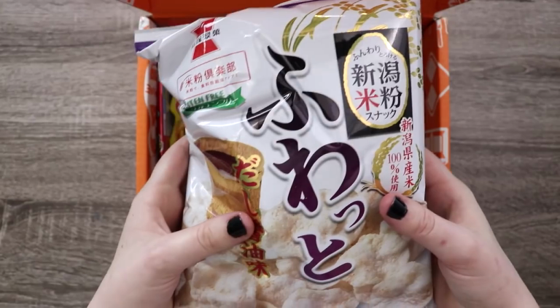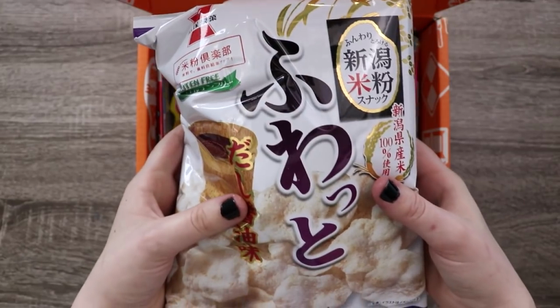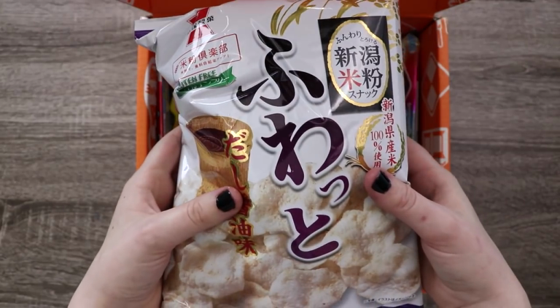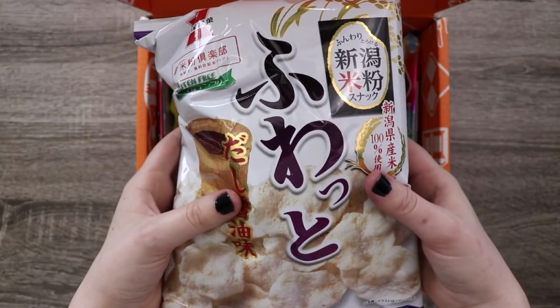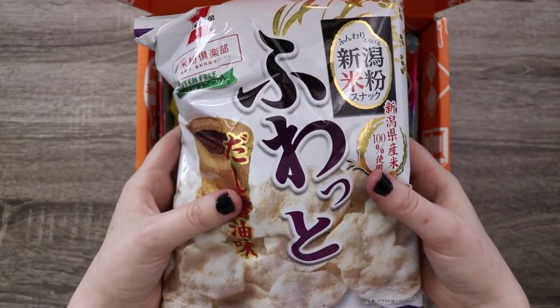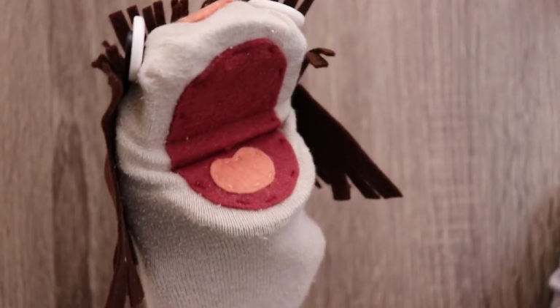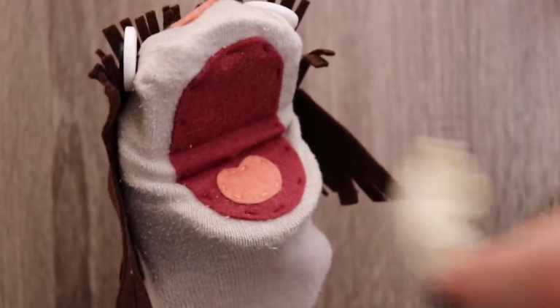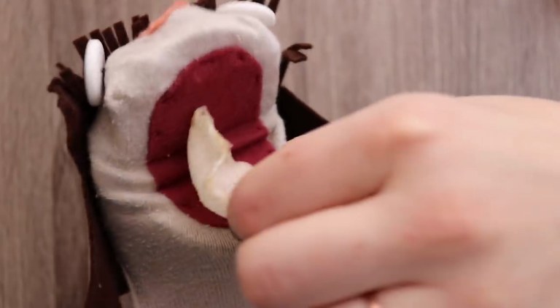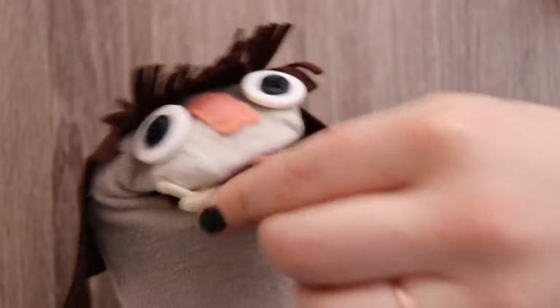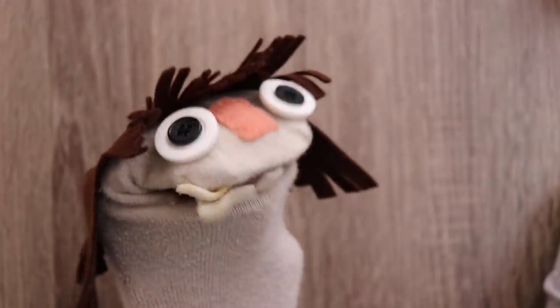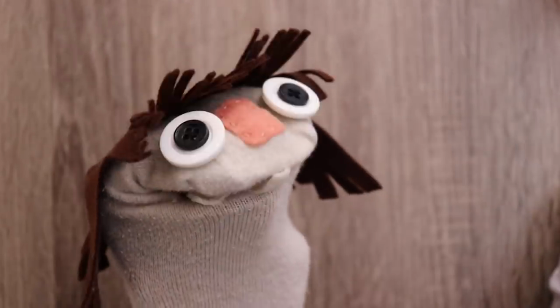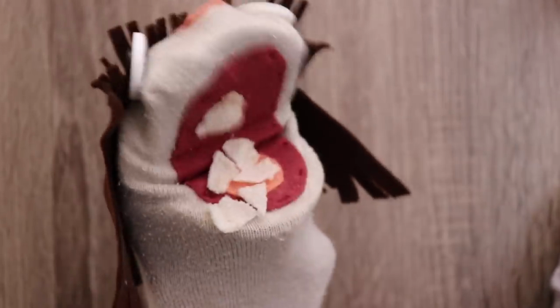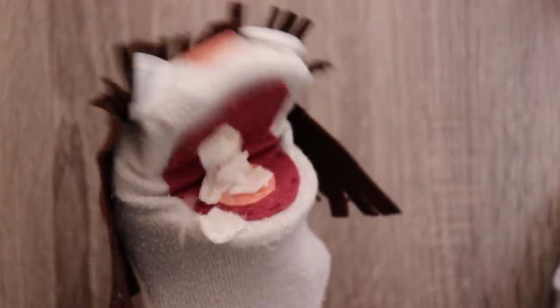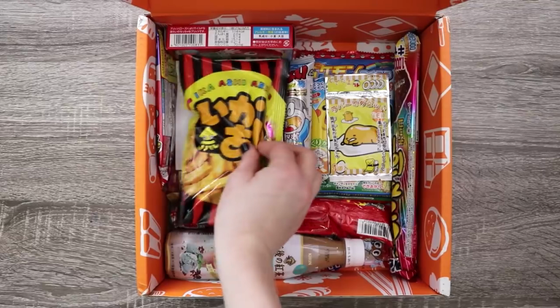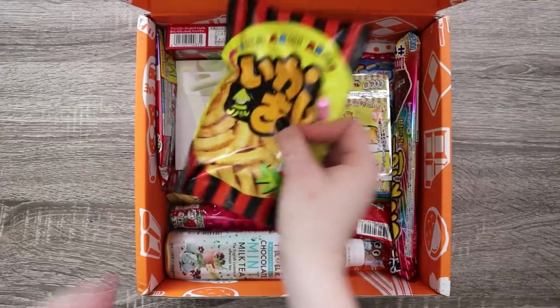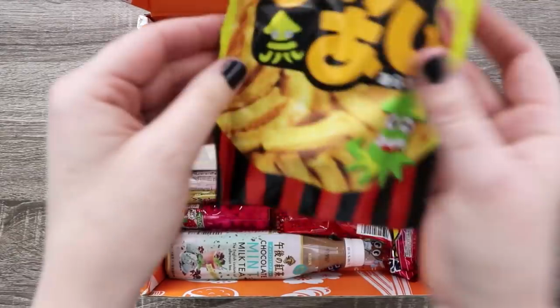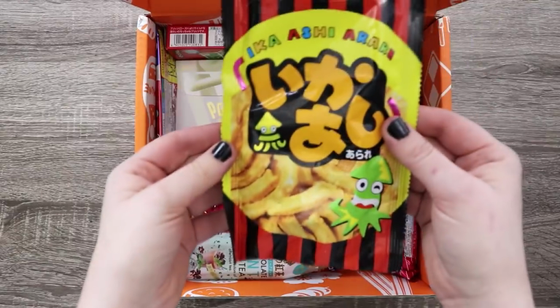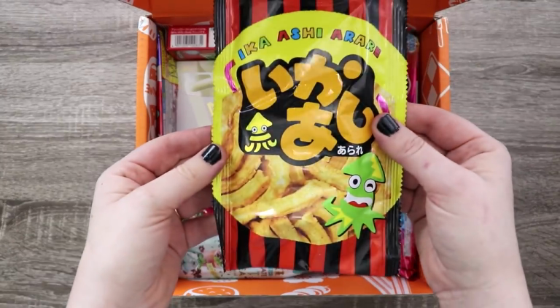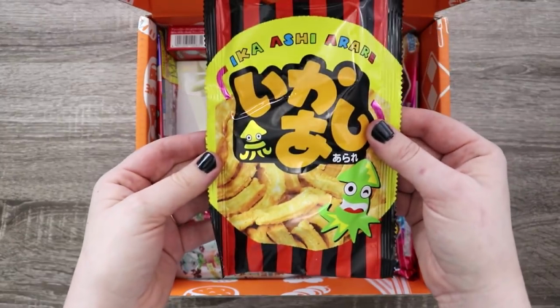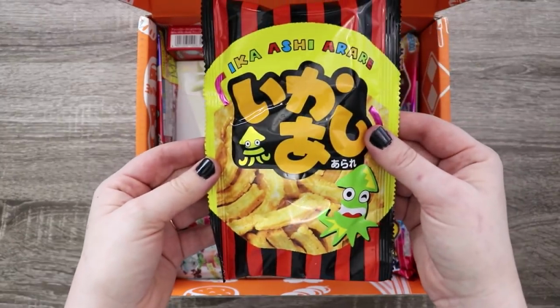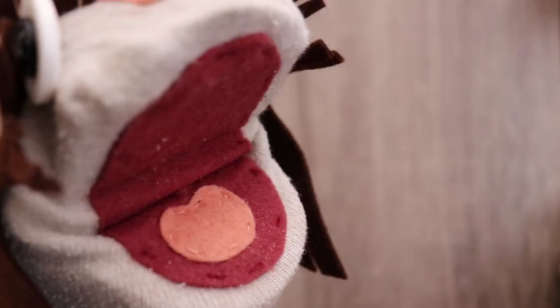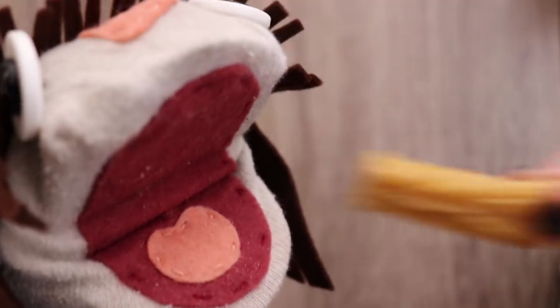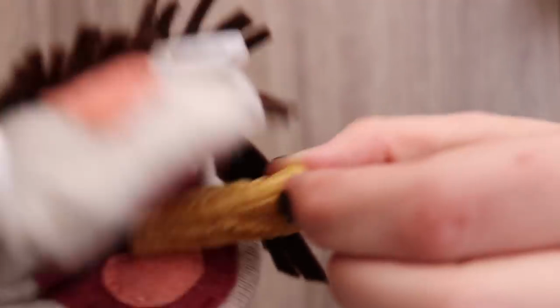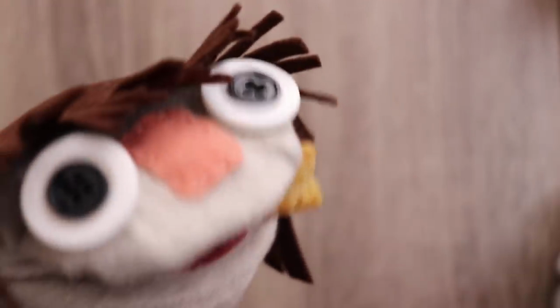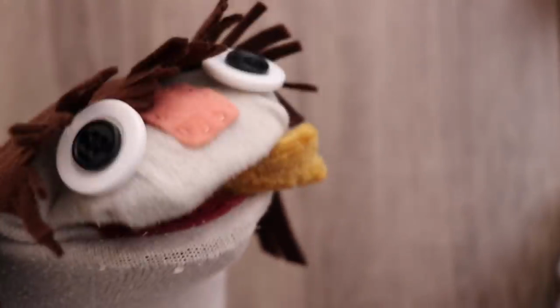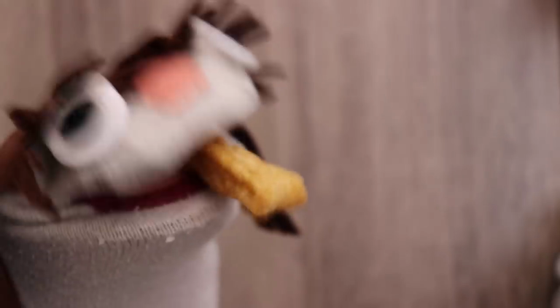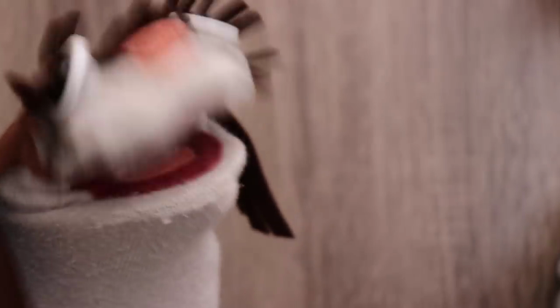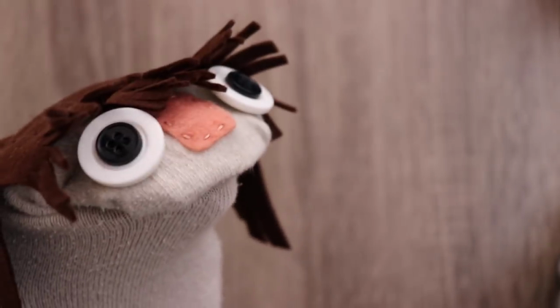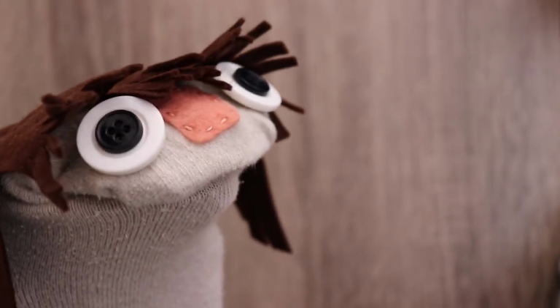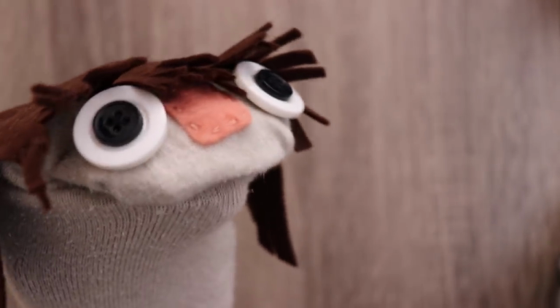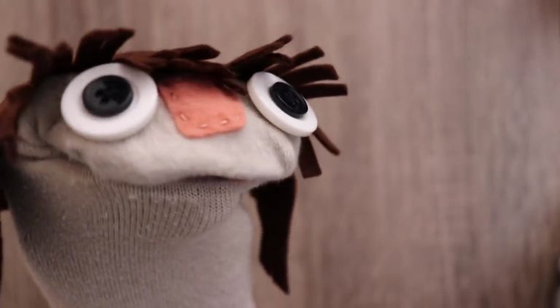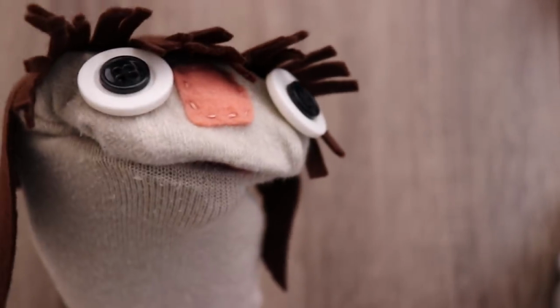Super light rice crackers — yep, tastes like a rice cracker. We also have squid crackers. They don't taste as much of squid as they smell, which is probably good.